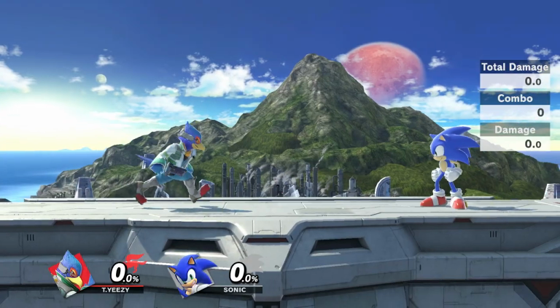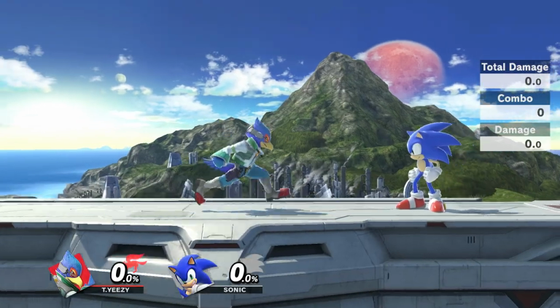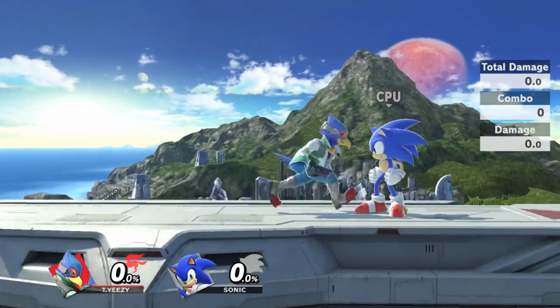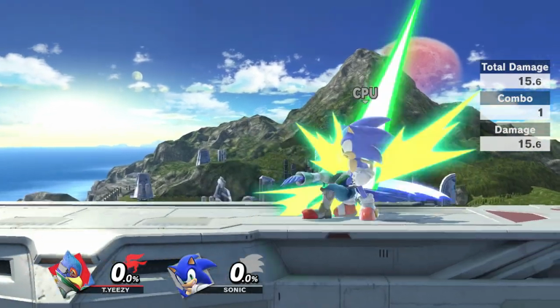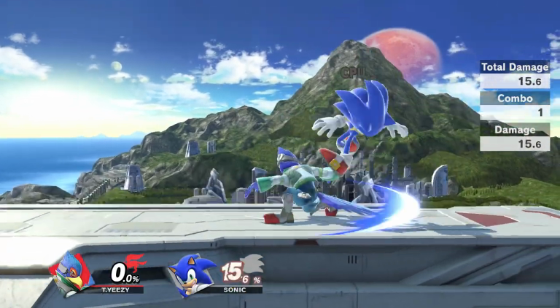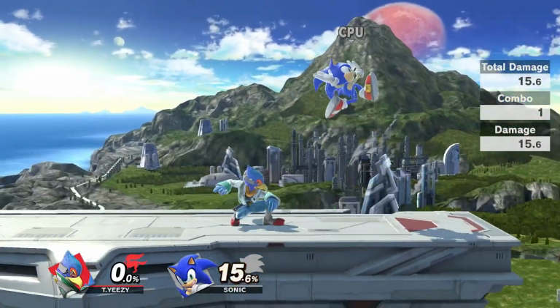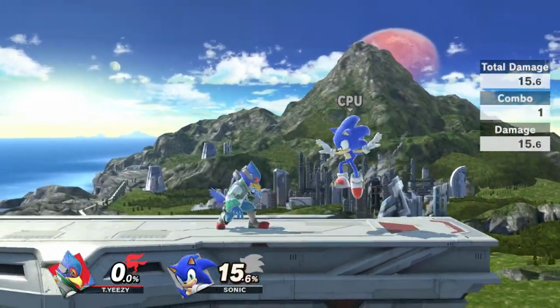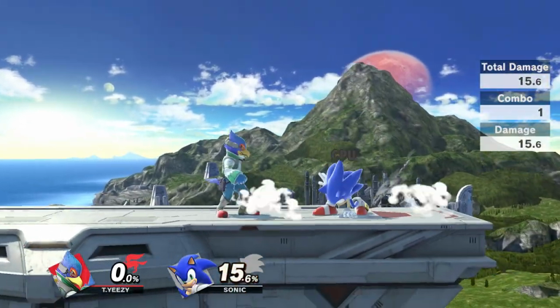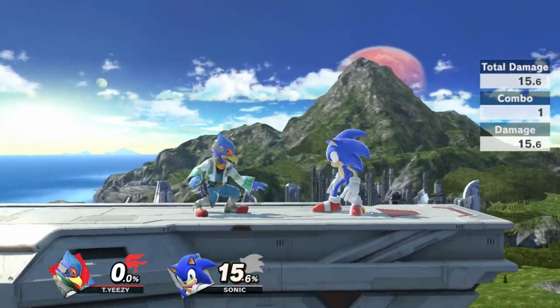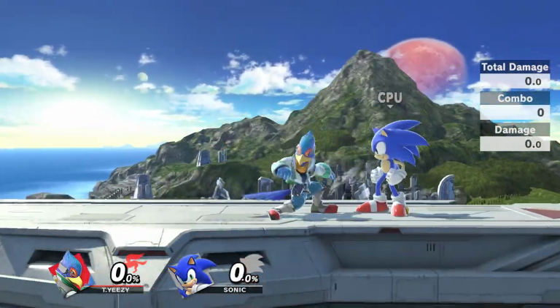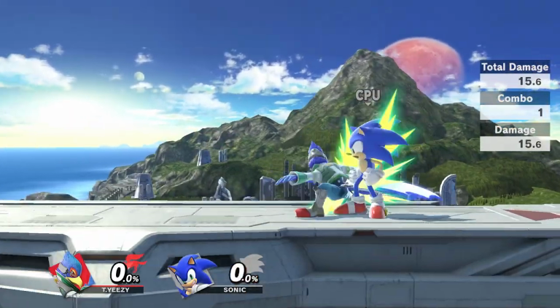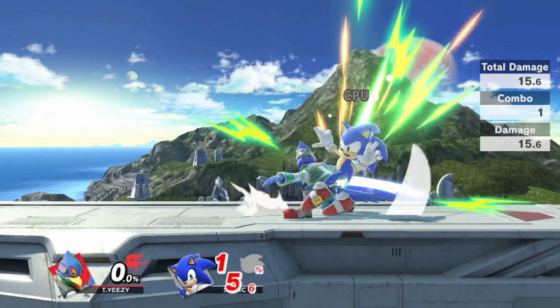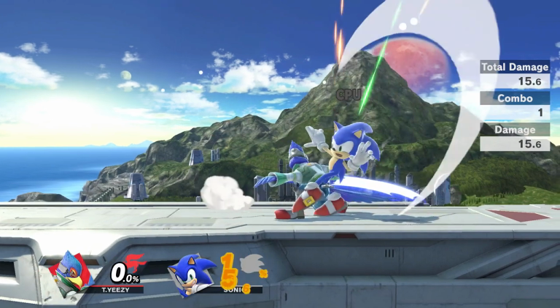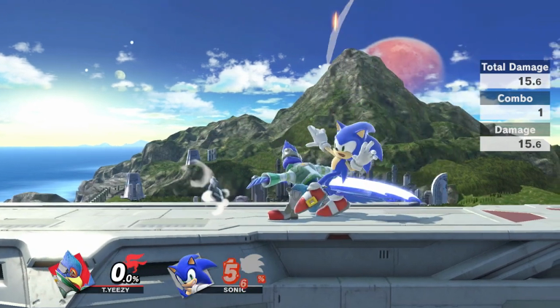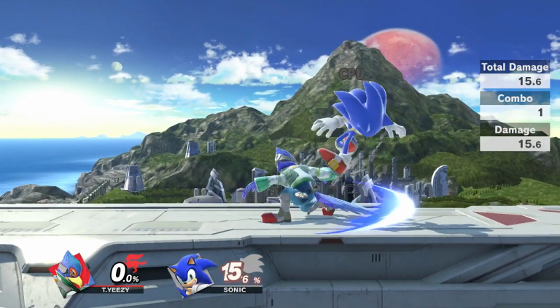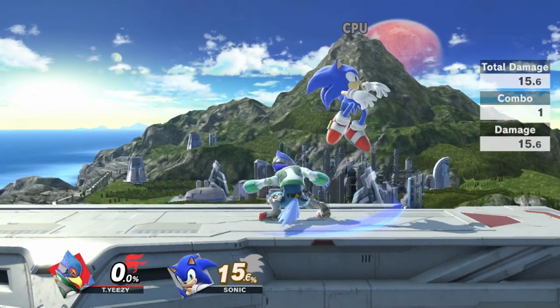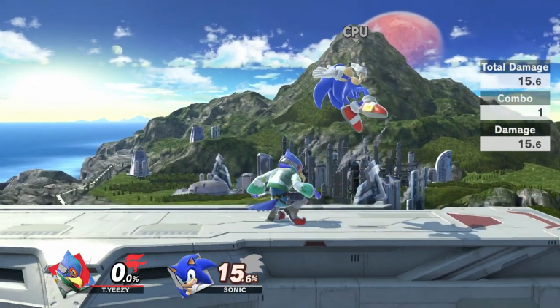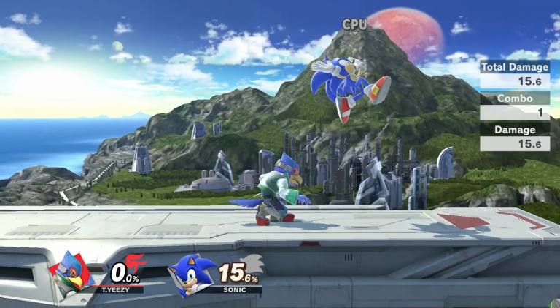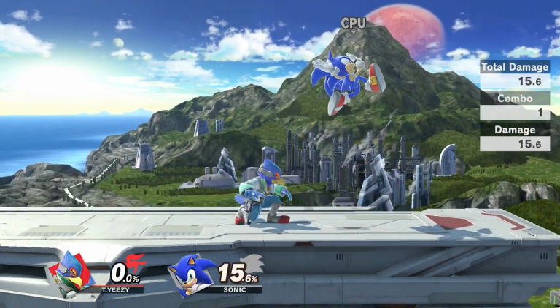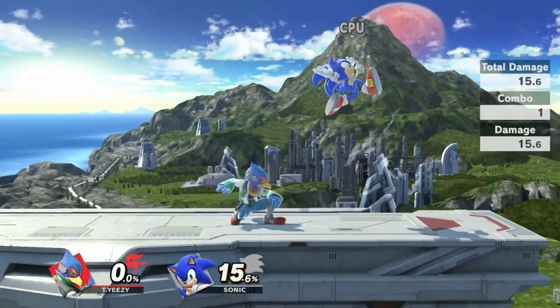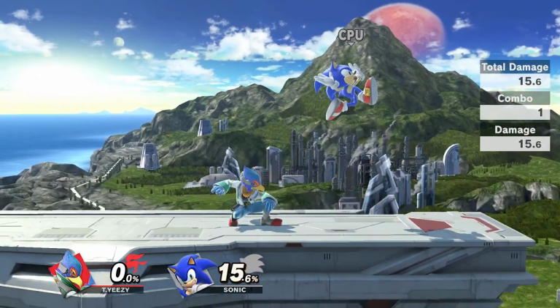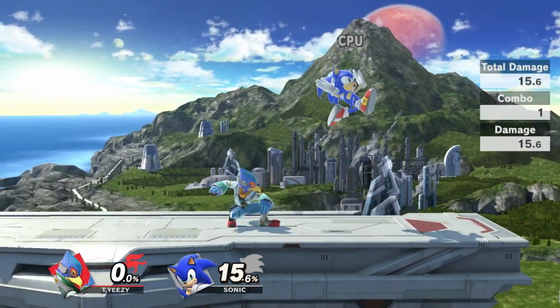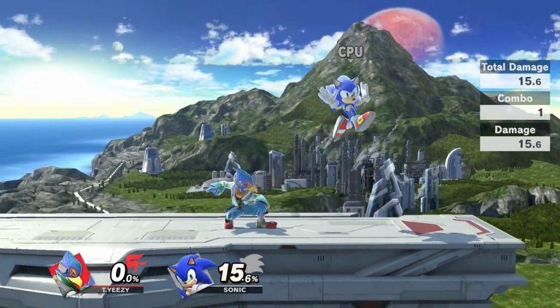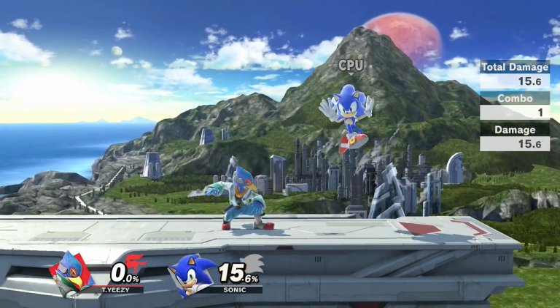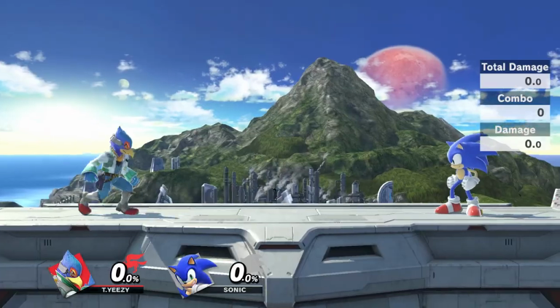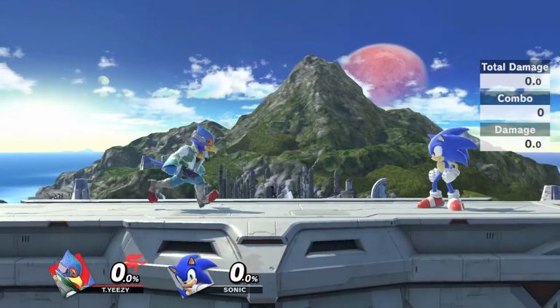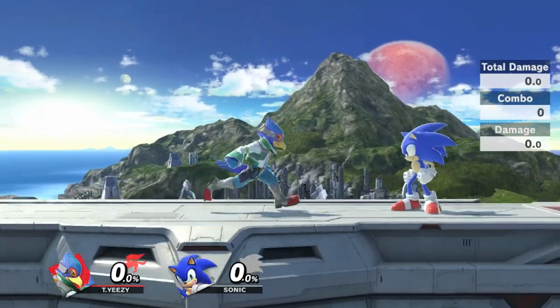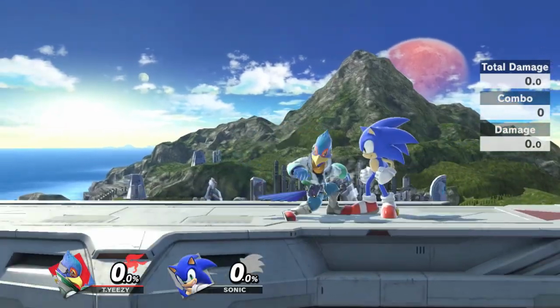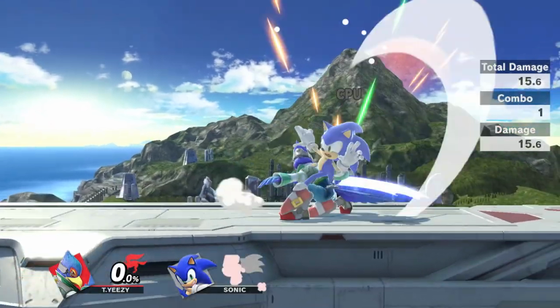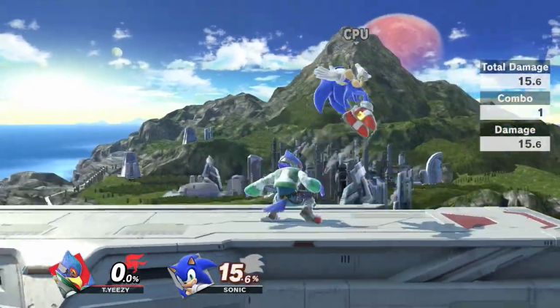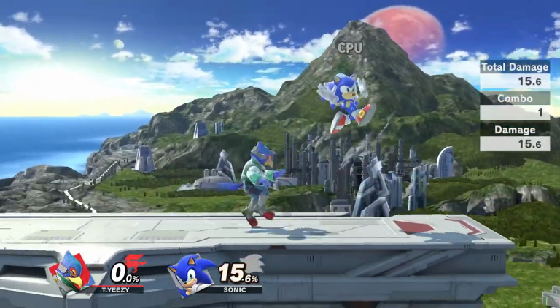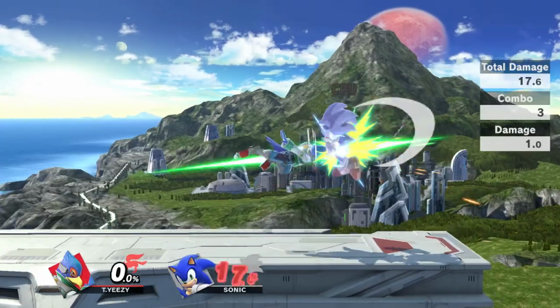Hitbox 1 deals the most damage and knockback. Dealing 15.6%, it is easily one of Falco's meatiest combo starters. Land this move and you're sure to do some chunky damage.